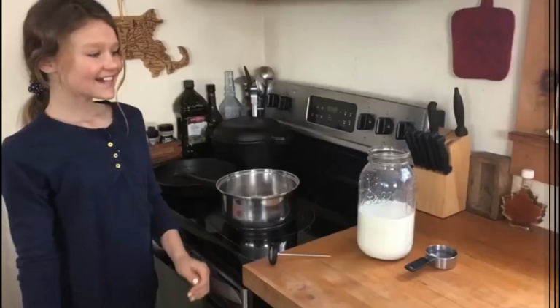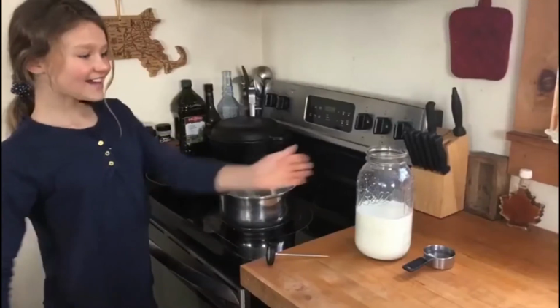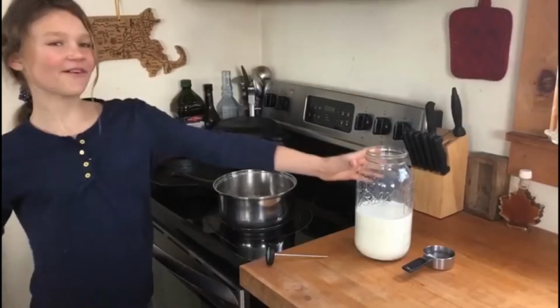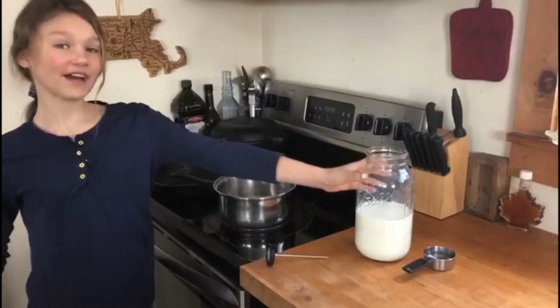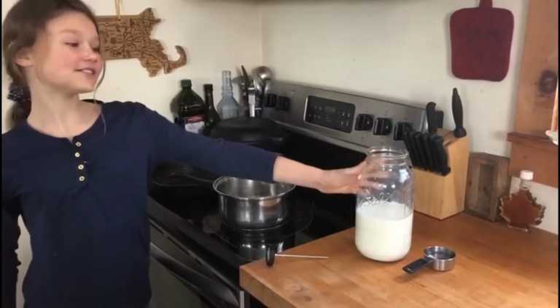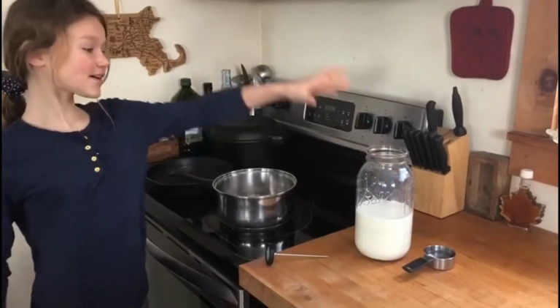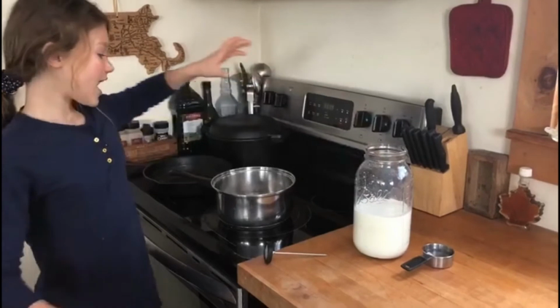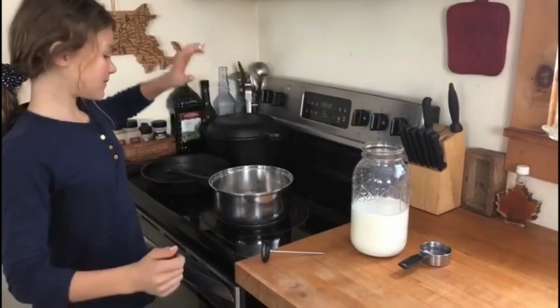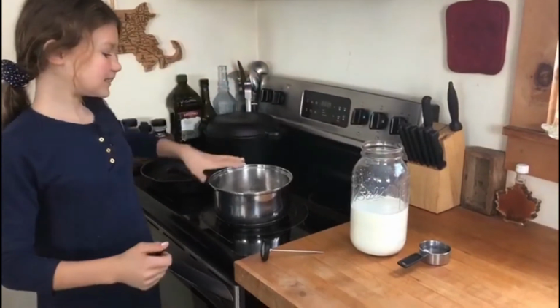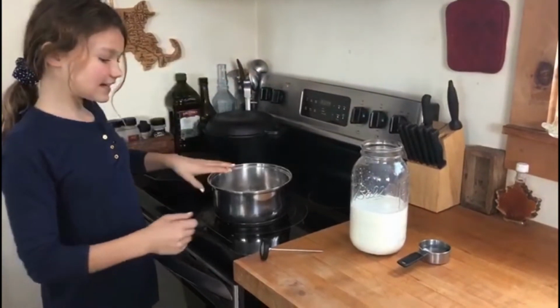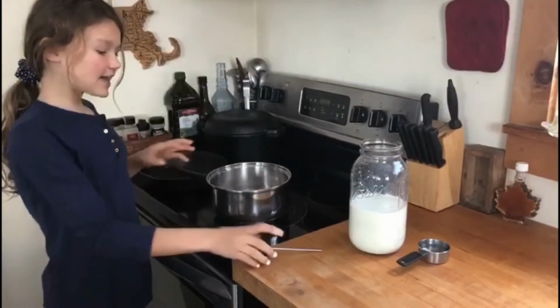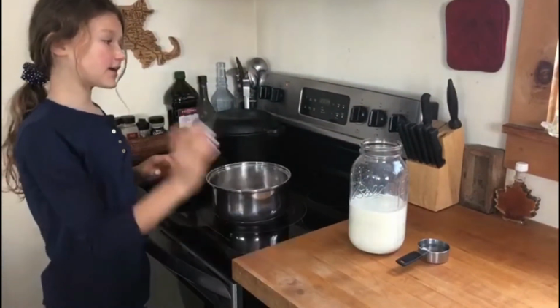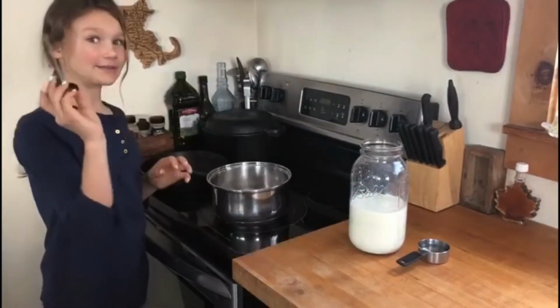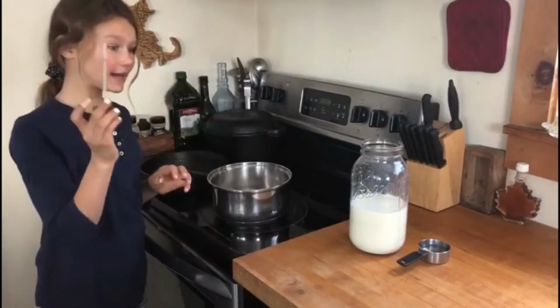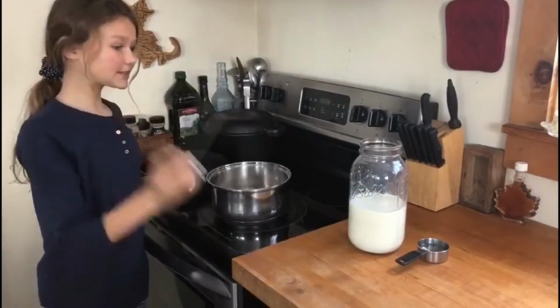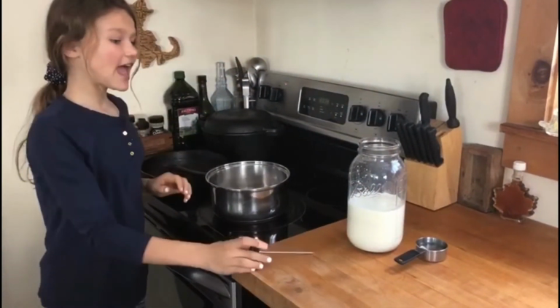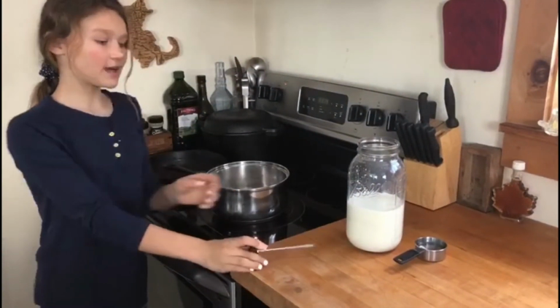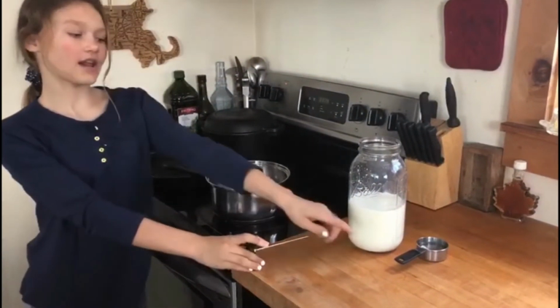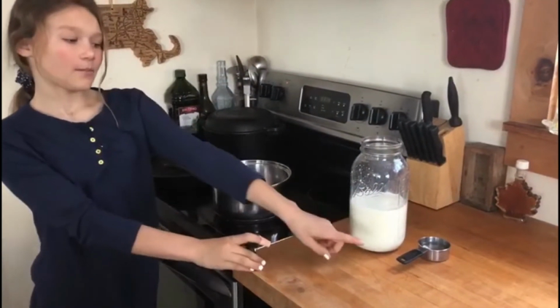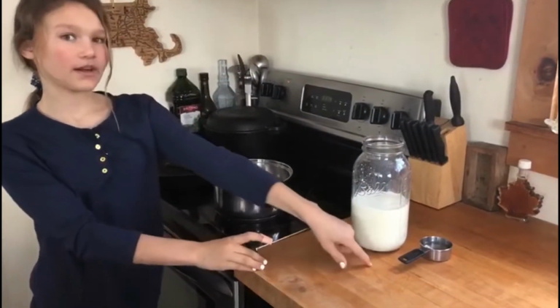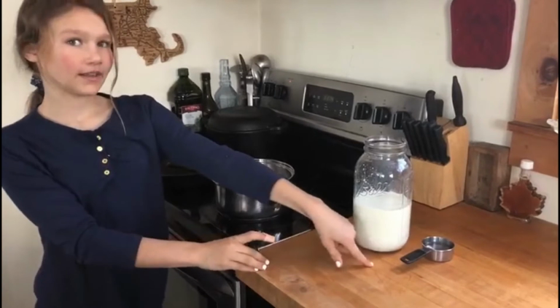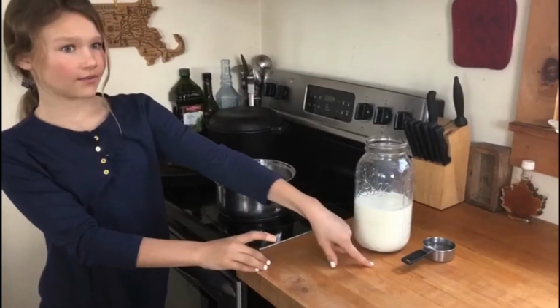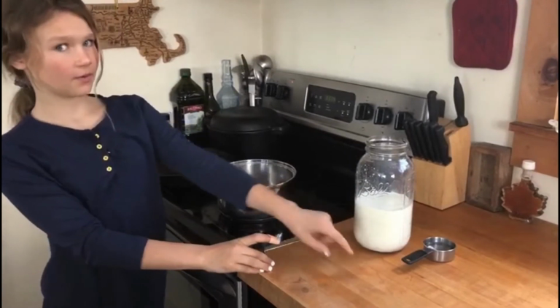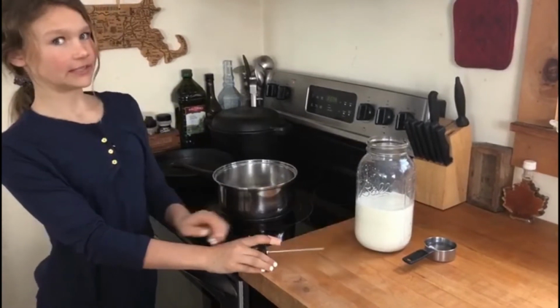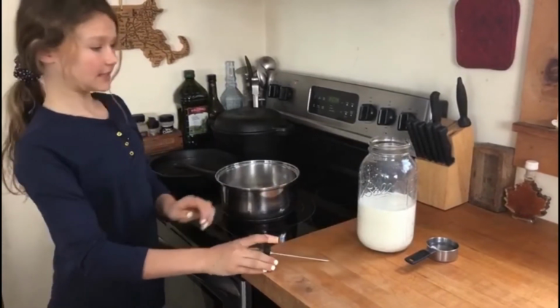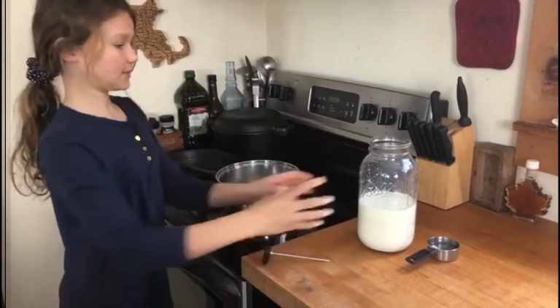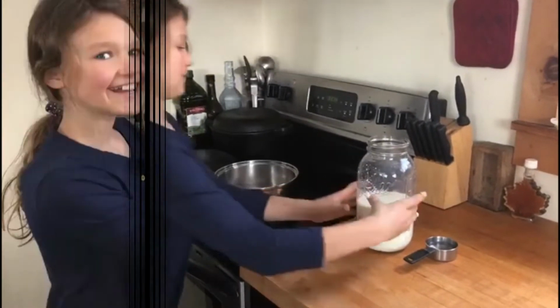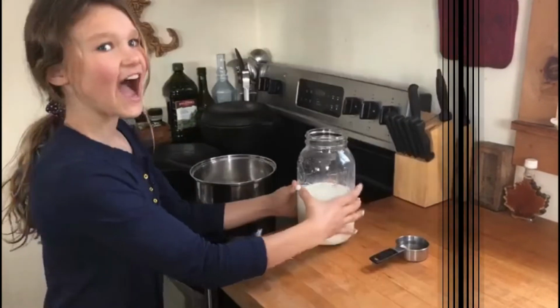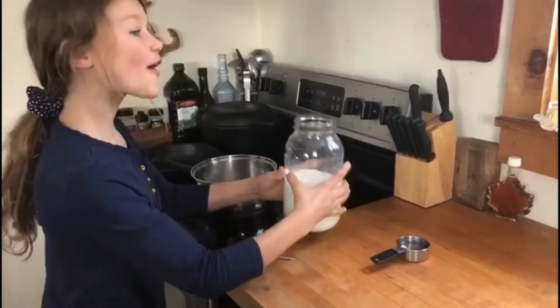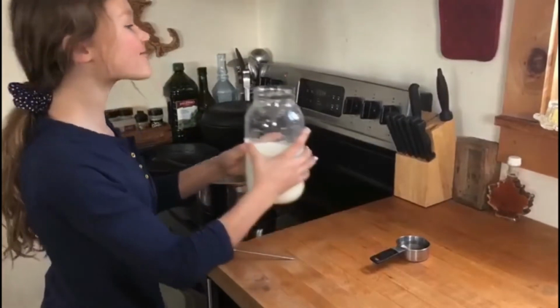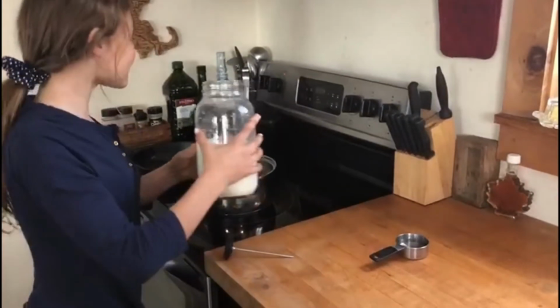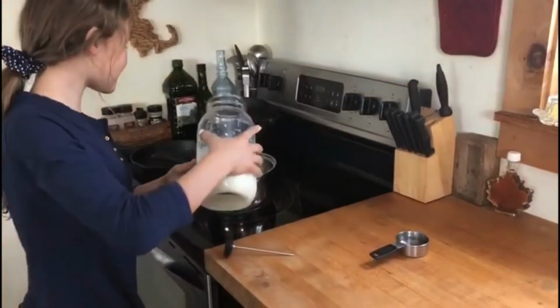Now I need to pour my goat's milk into here so it gets up to temperature, and then I'm going to pour in the vinegar once it's up to temperature. I'm pouring in my goat's milk.